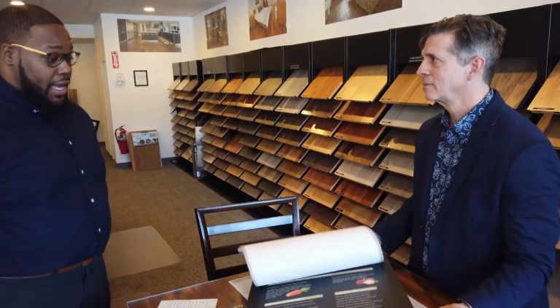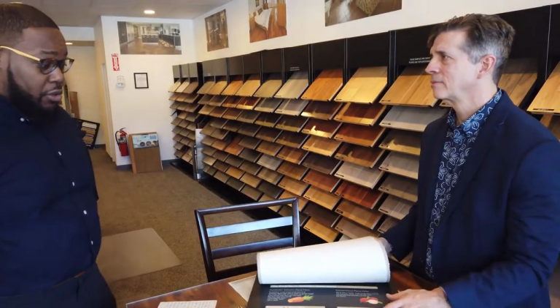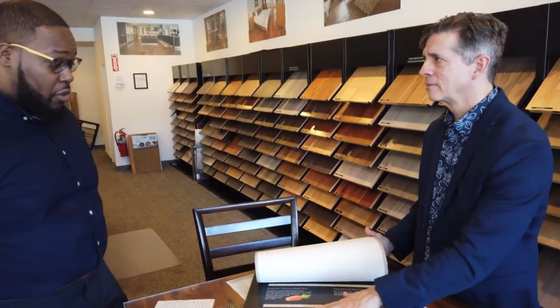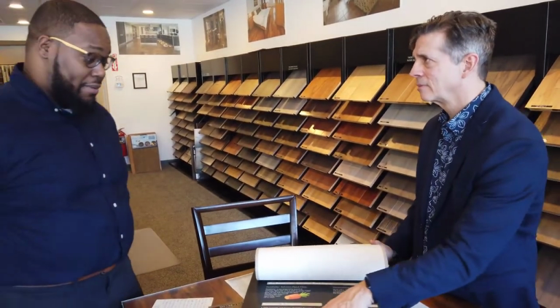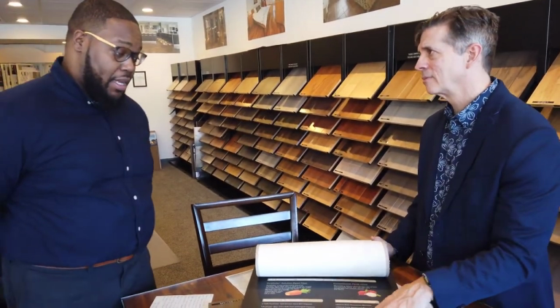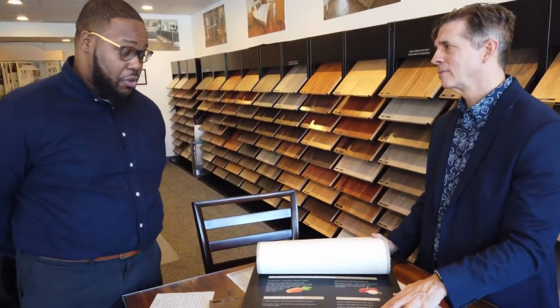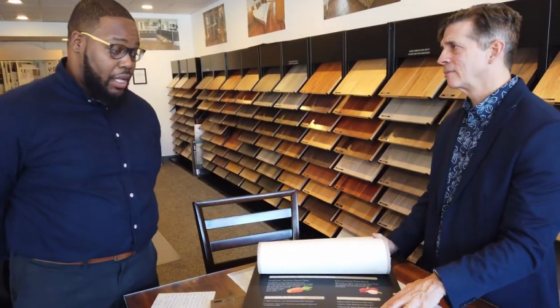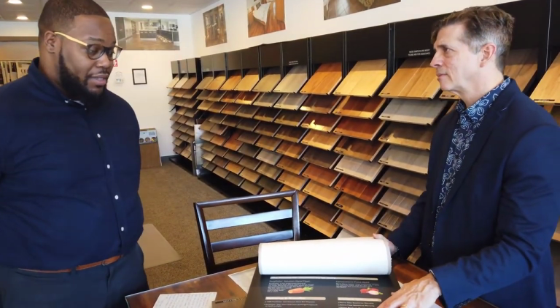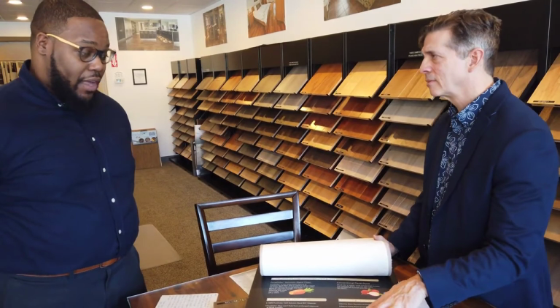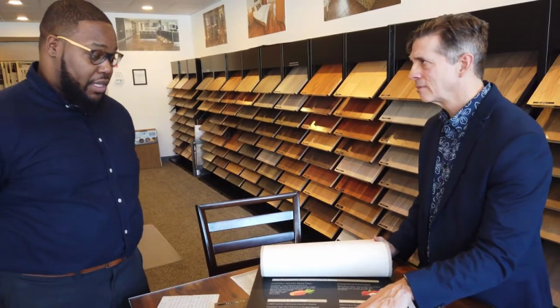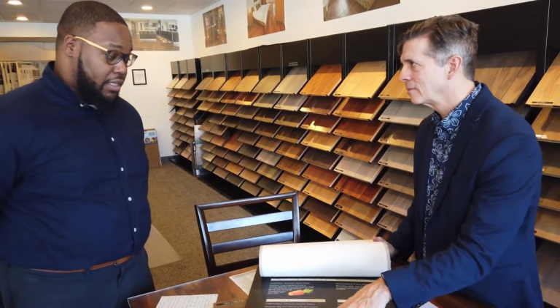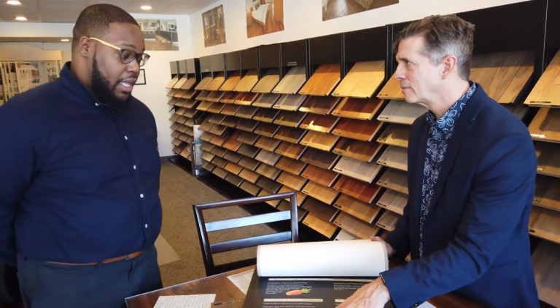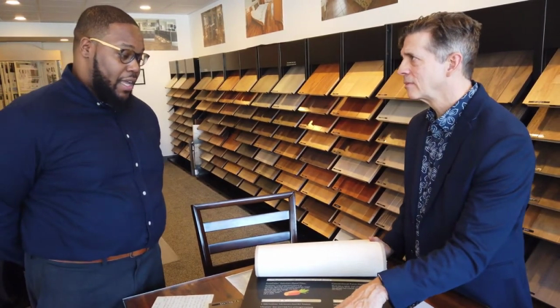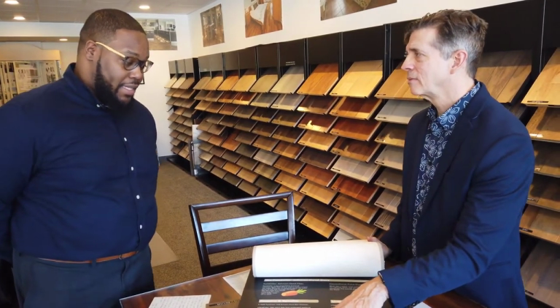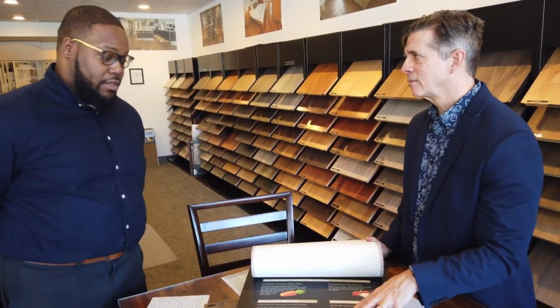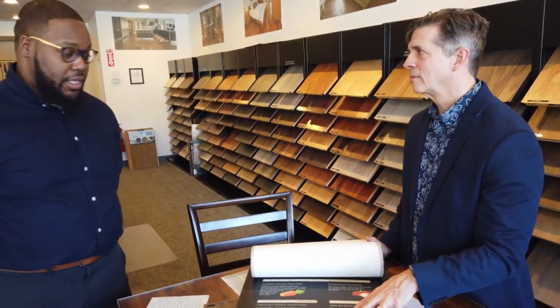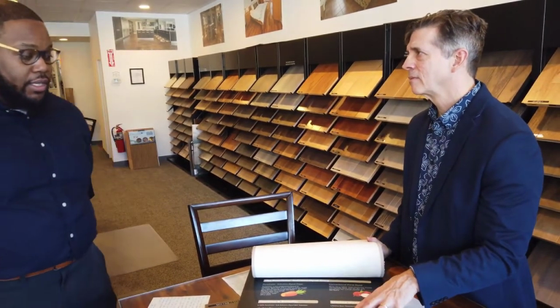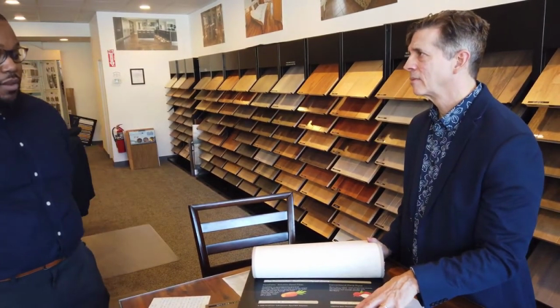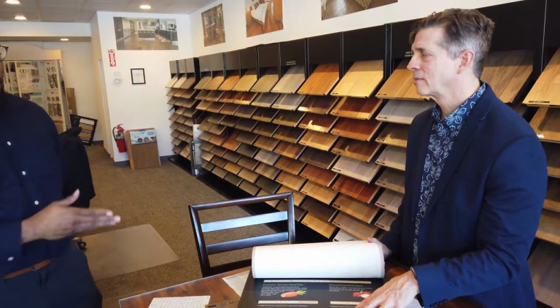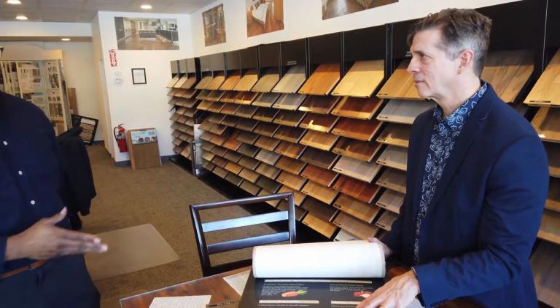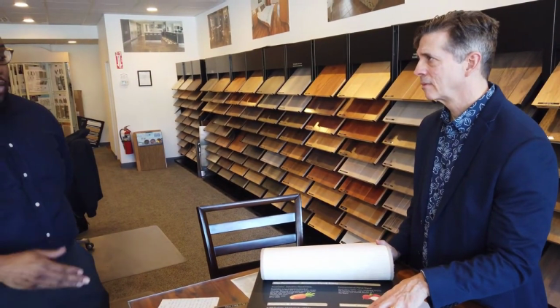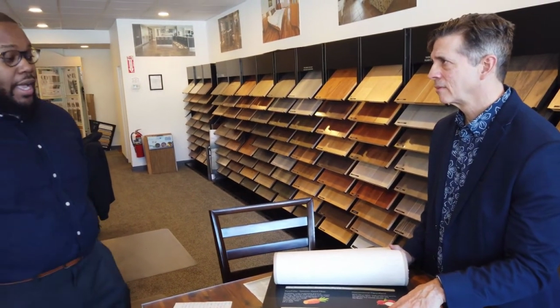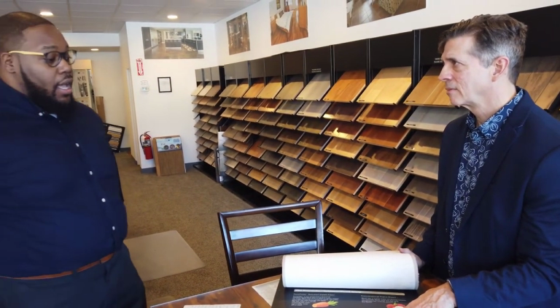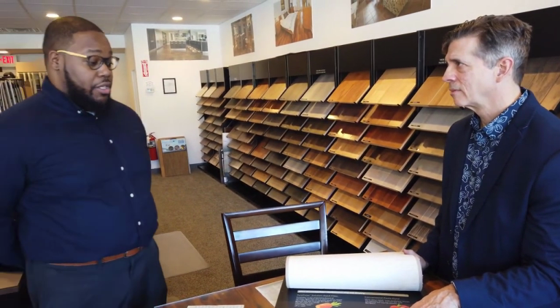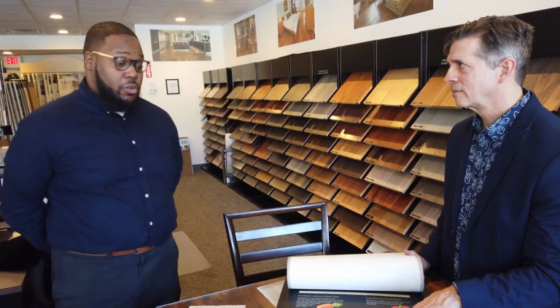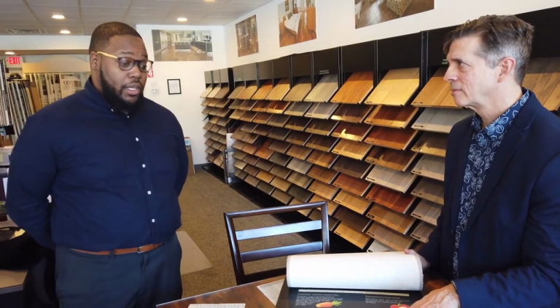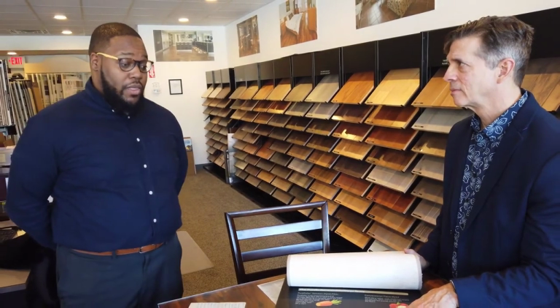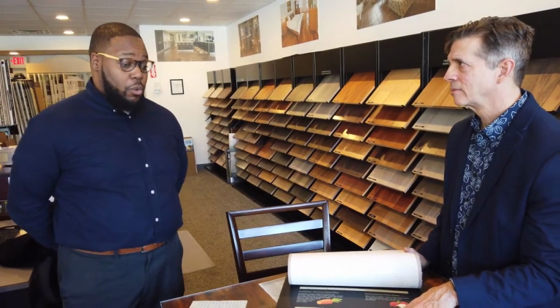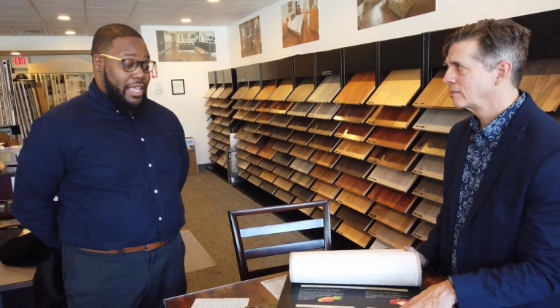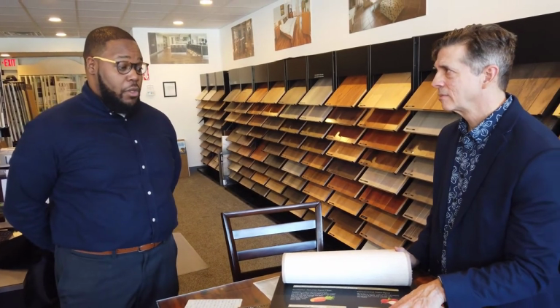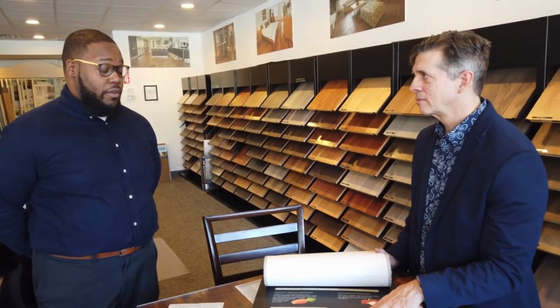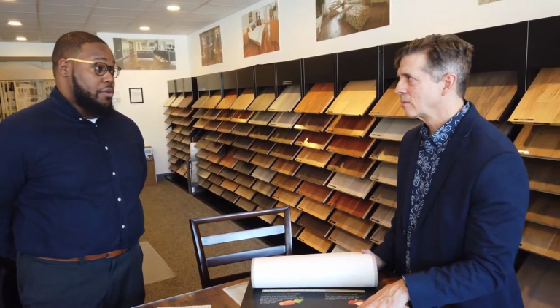And to the tune of lifetime stain and soil, lifetime fade resistance, lifetime pet stains and resistance, and 25 years all the way down the line. So it's one that will take care of you over the years.